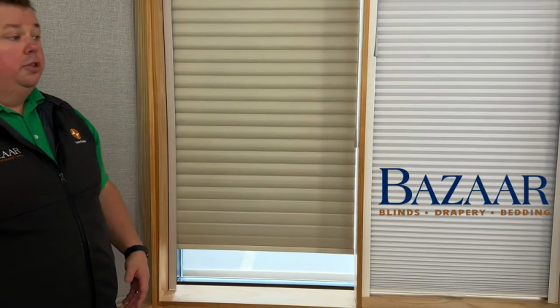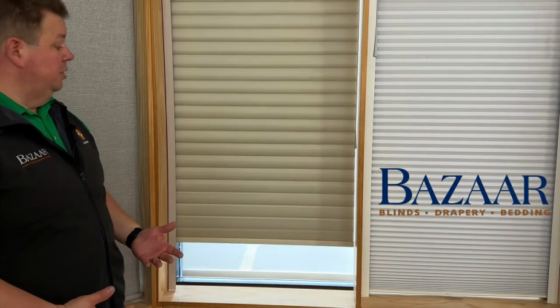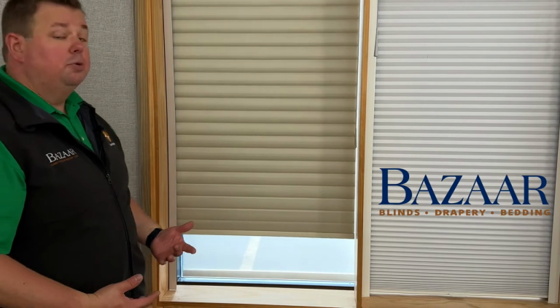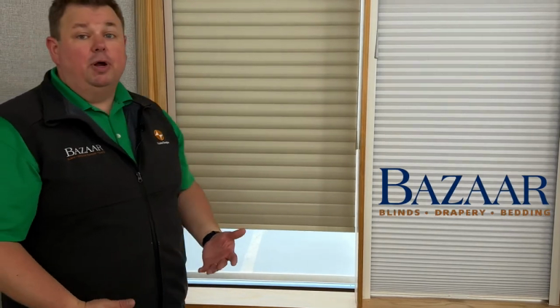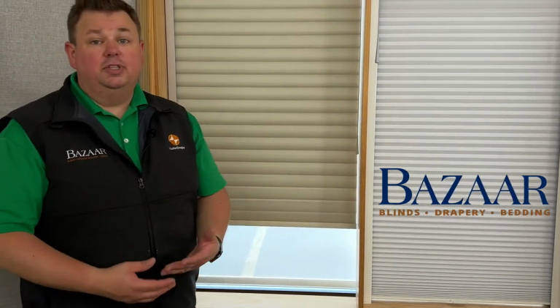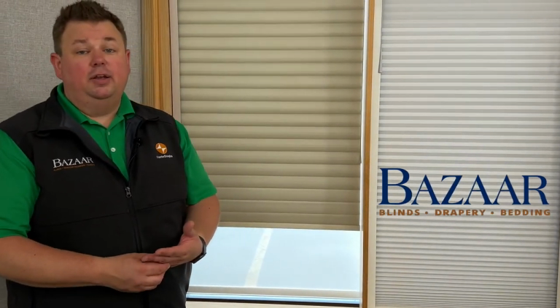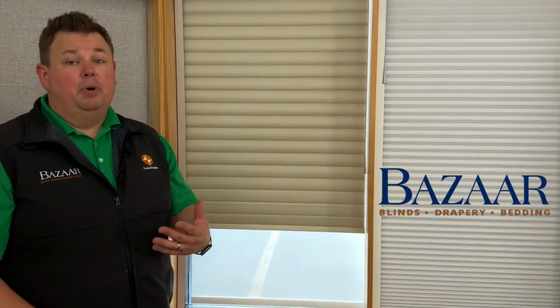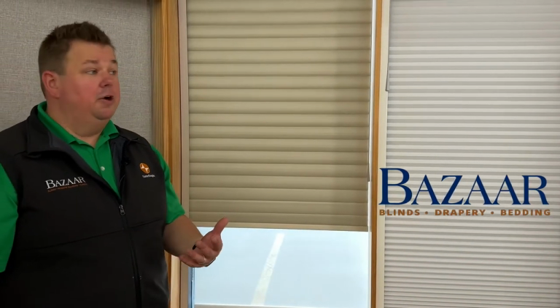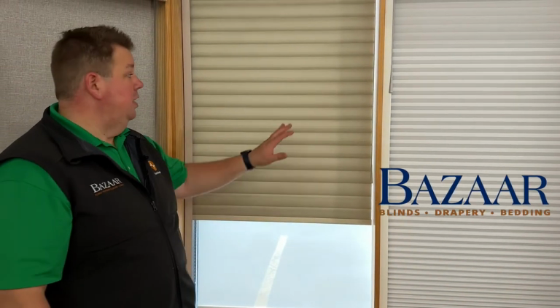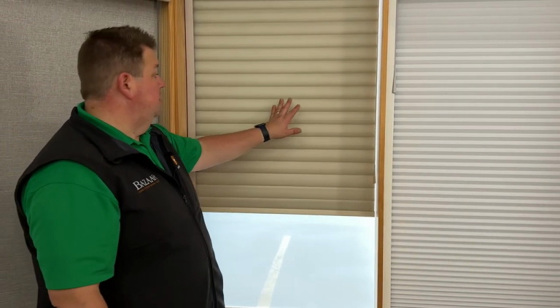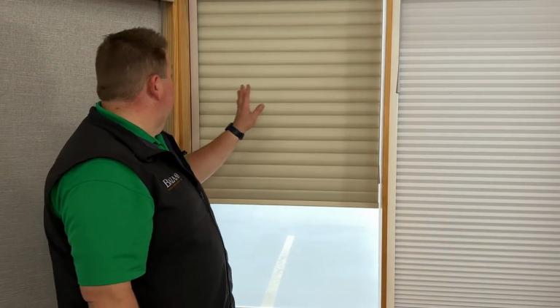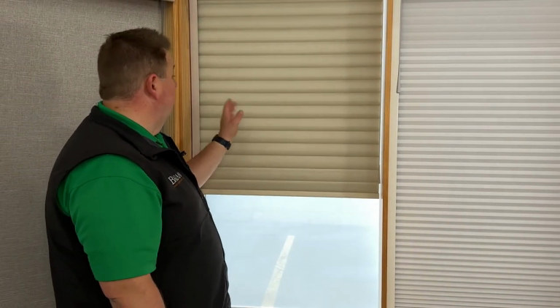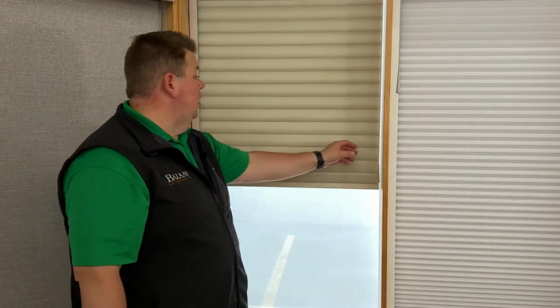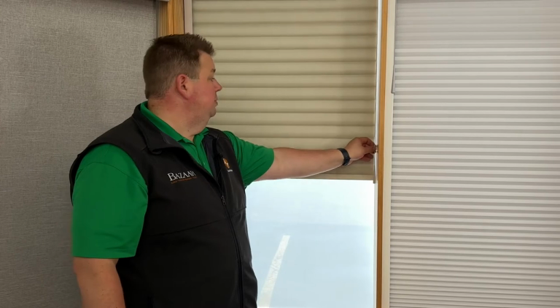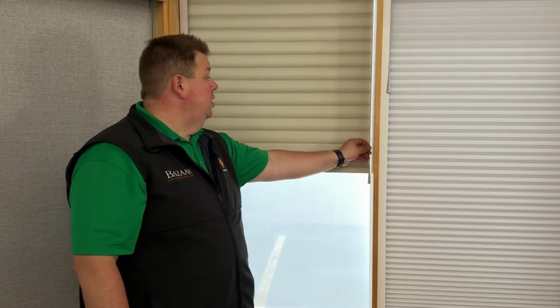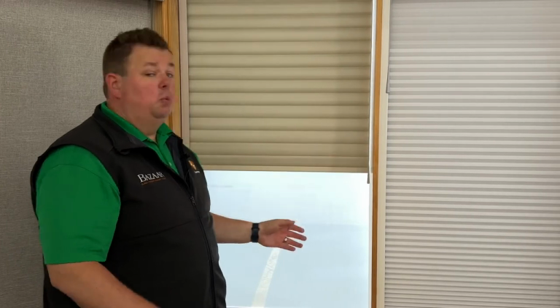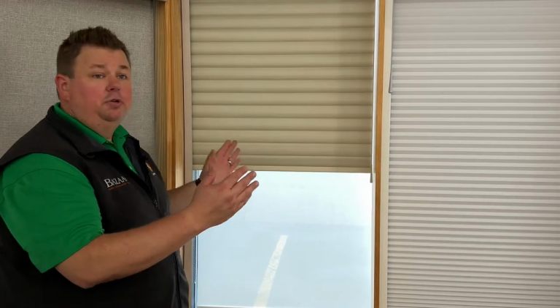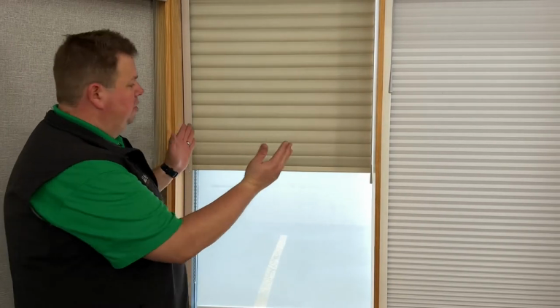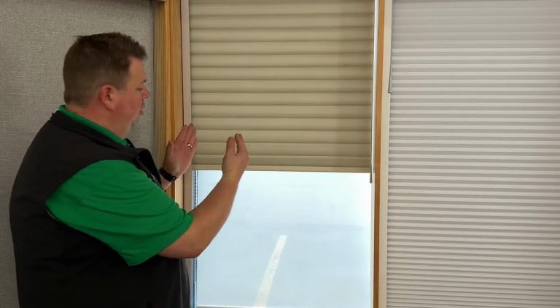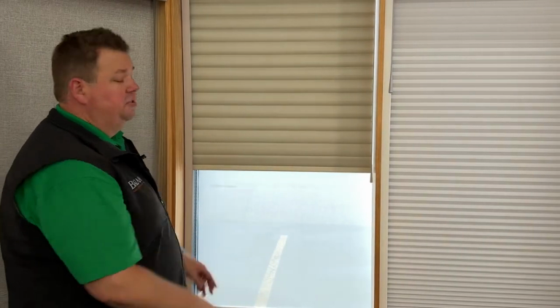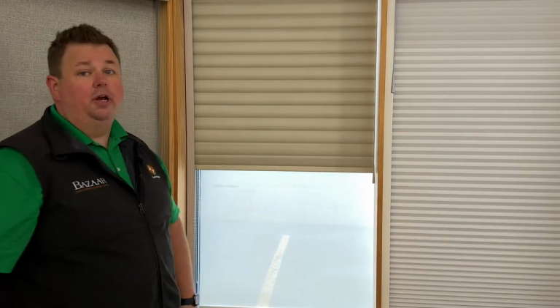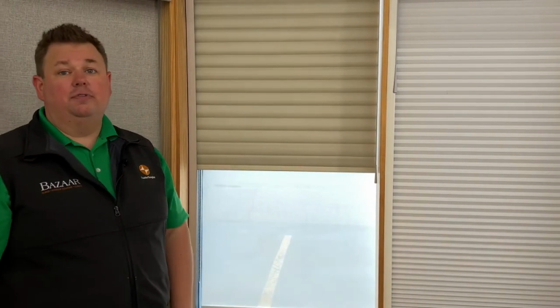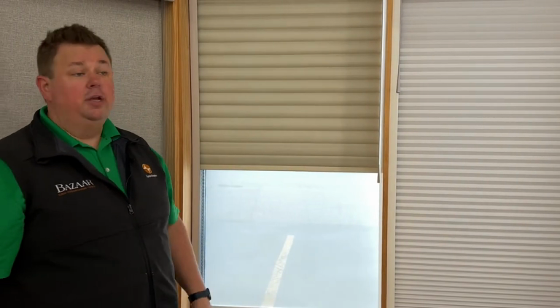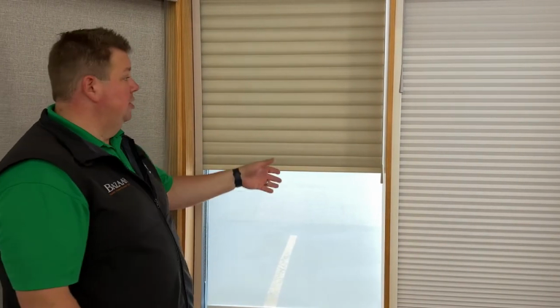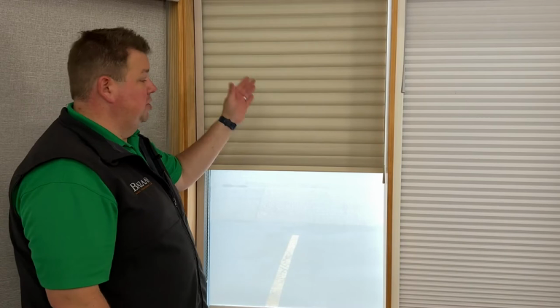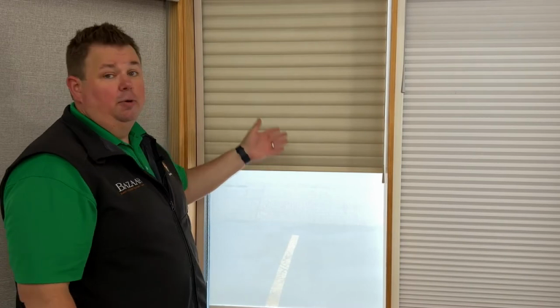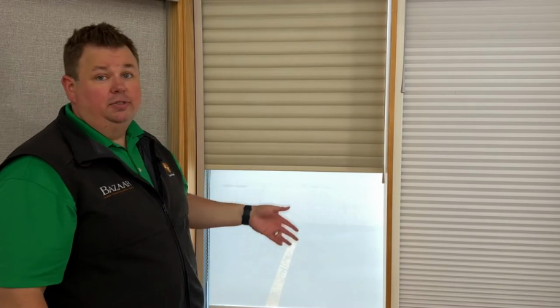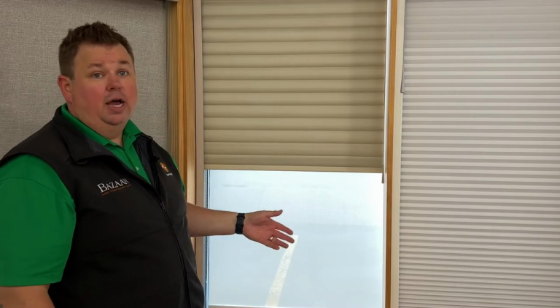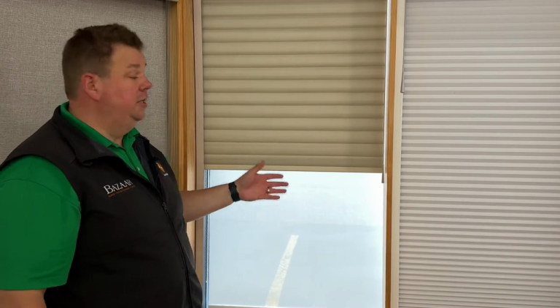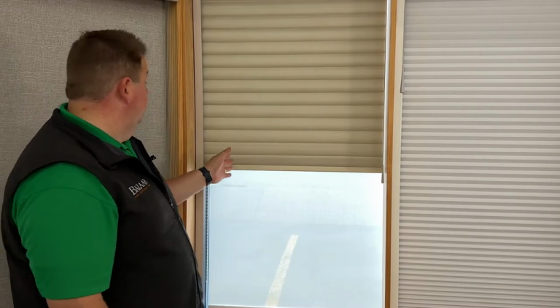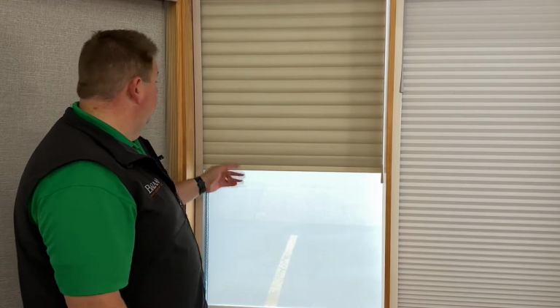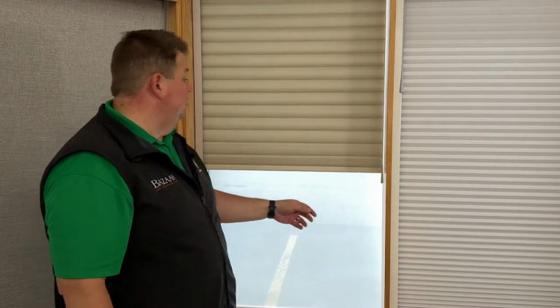There are some shades we're able to retrofit this onto, but it's better to buy the shade and the rails all at the same time, because what we actually do is take a little bit of our standard deduction off the shade to make sure the shade goes up and down easily with the rails up.